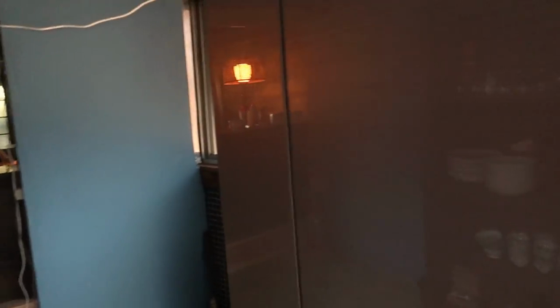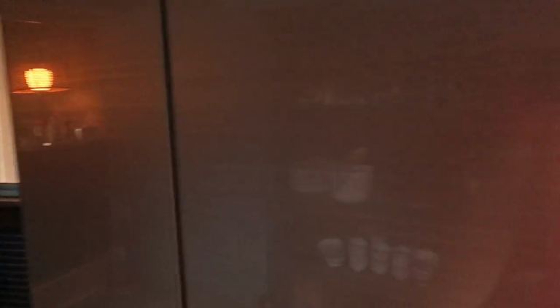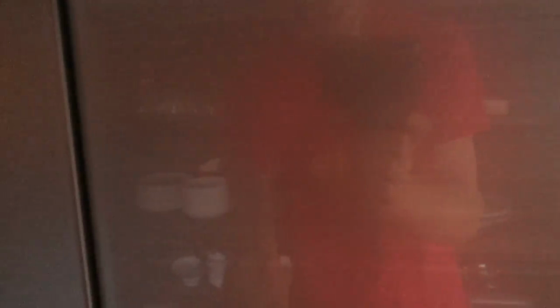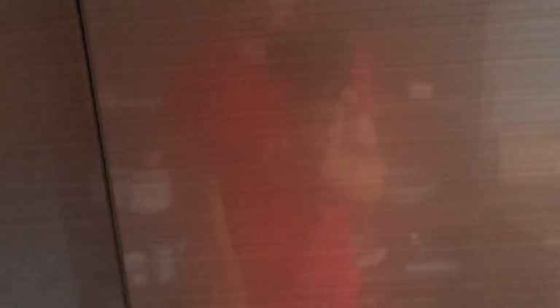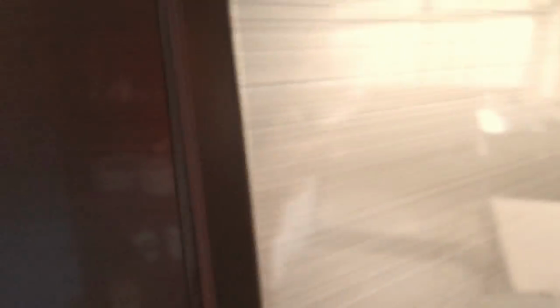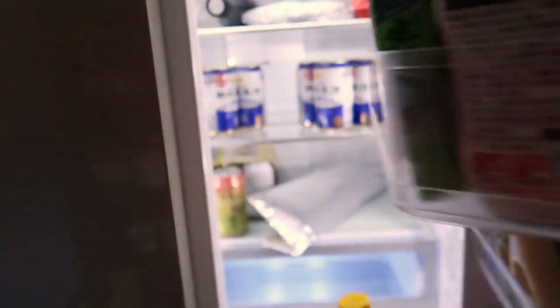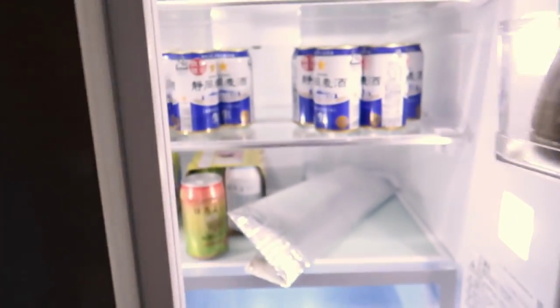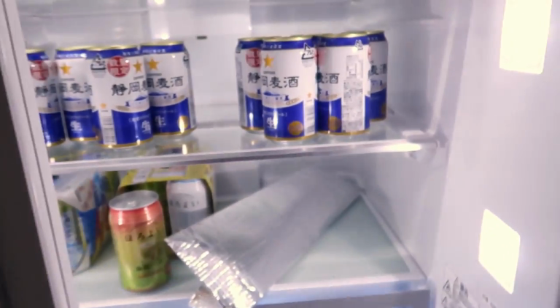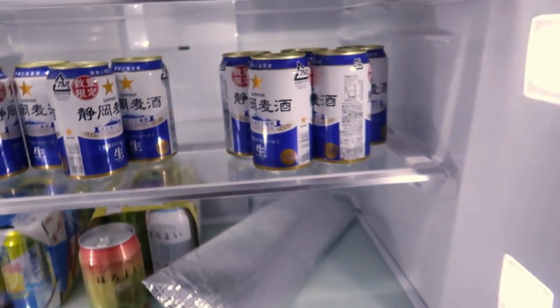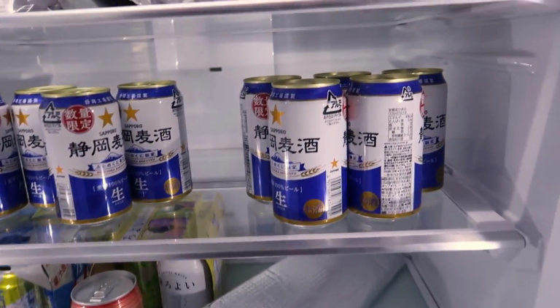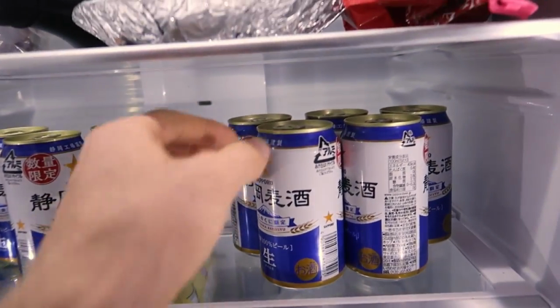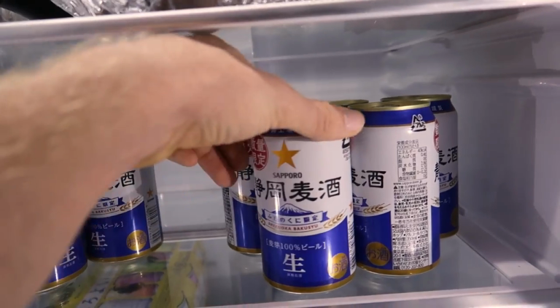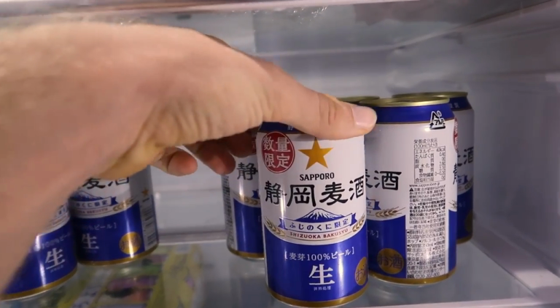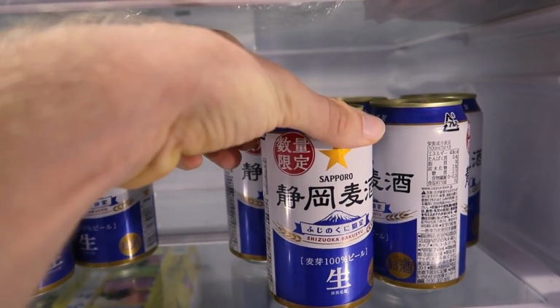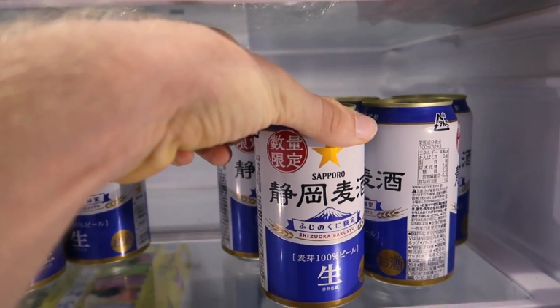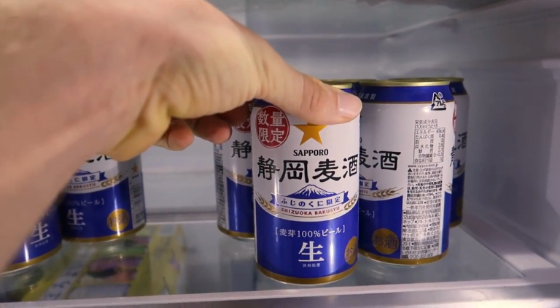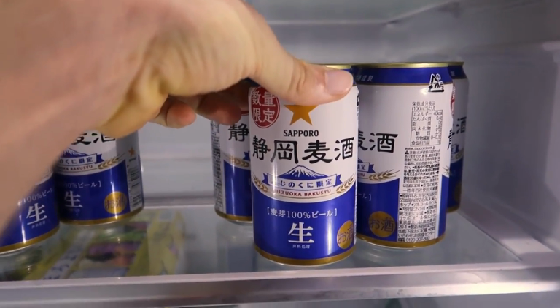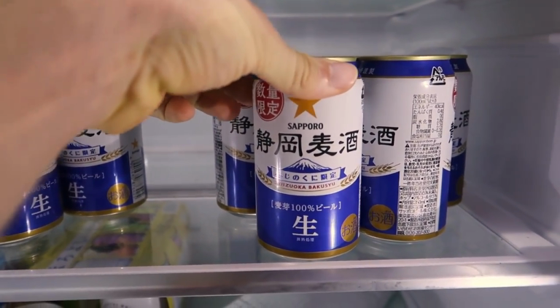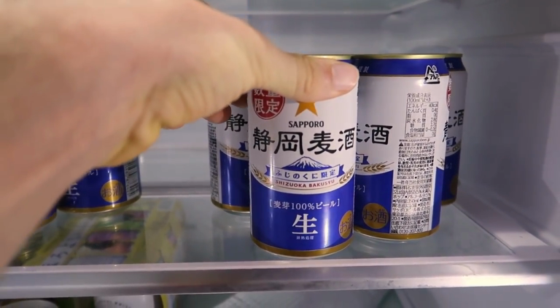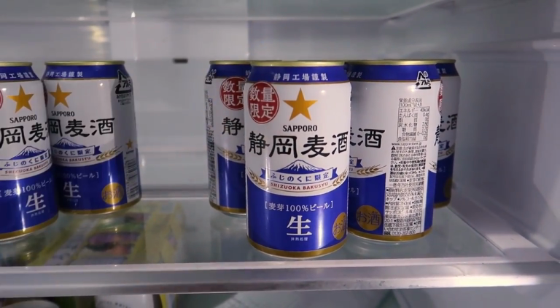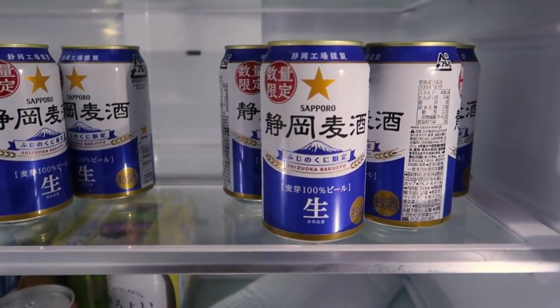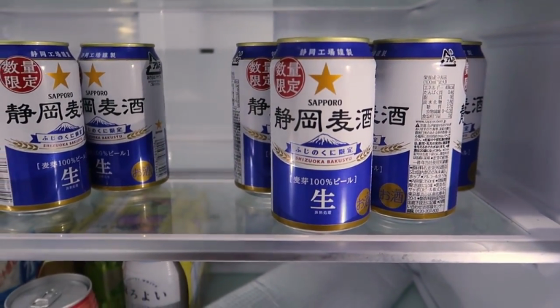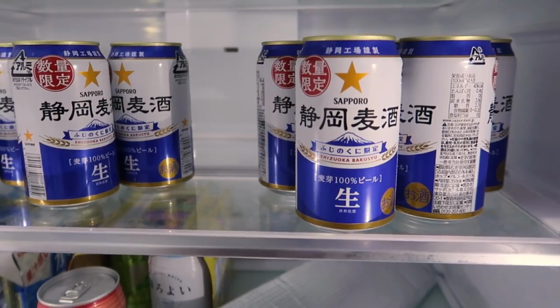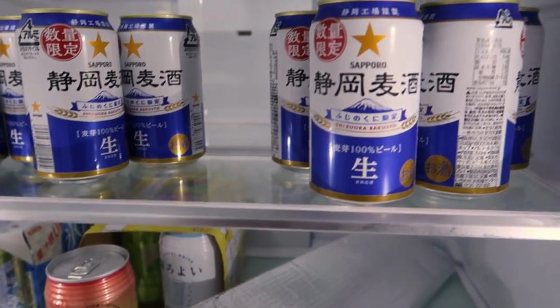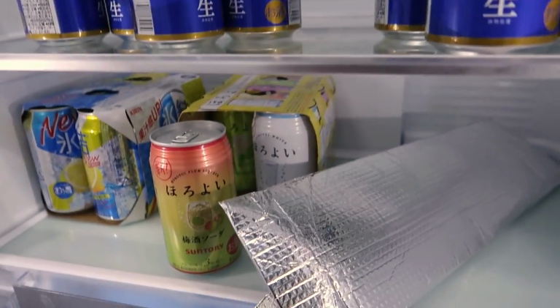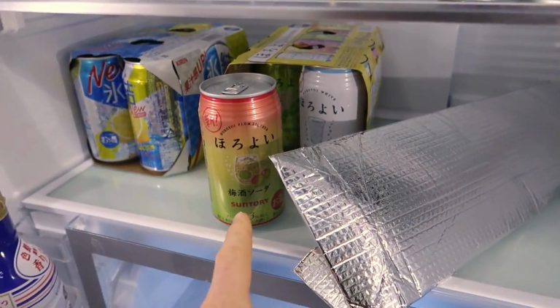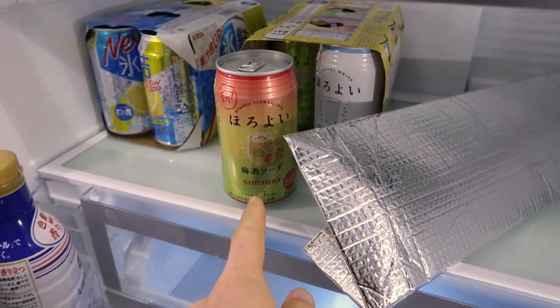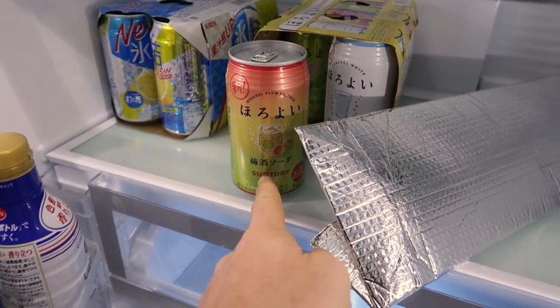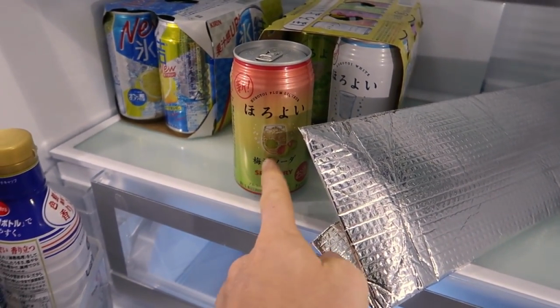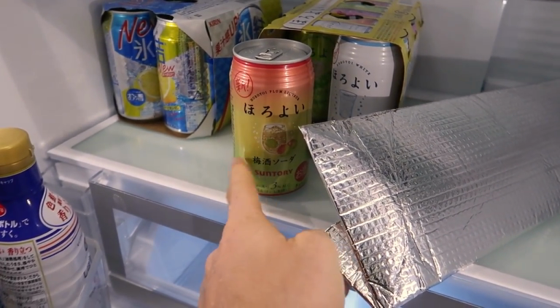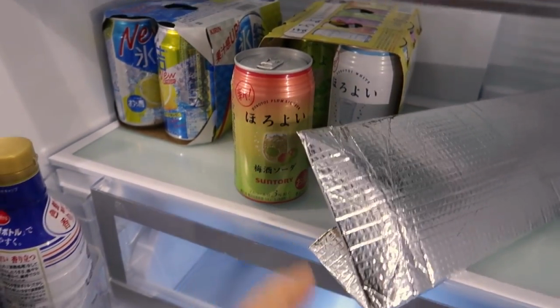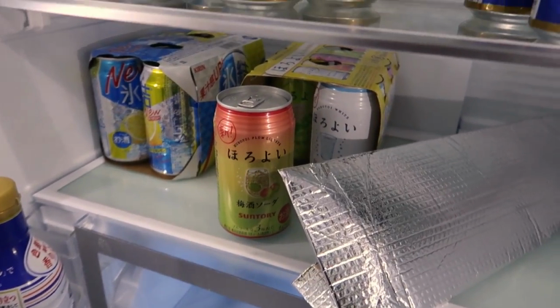And in the fridge here, this is the Shizuoka Prefecture Fujisan Design Beer. We had some of those last night, and Tonchan had more of her fruity beer.